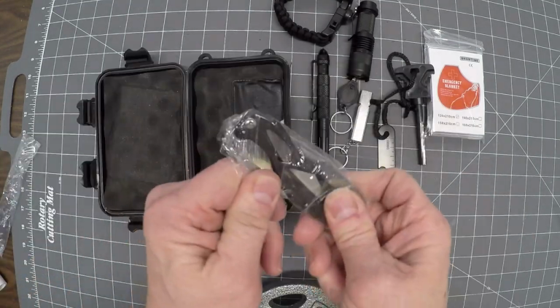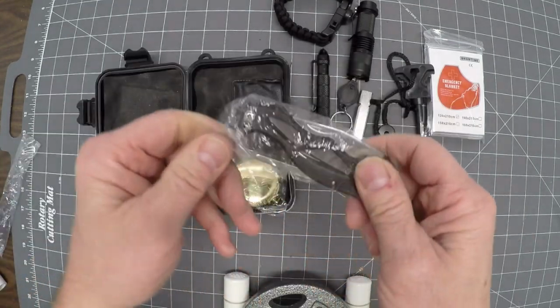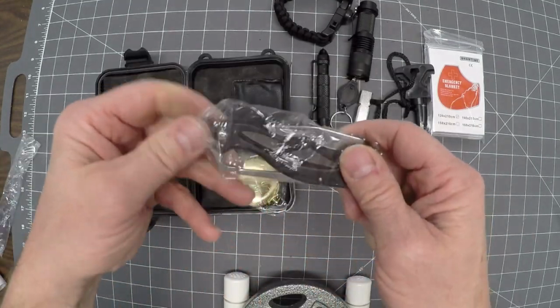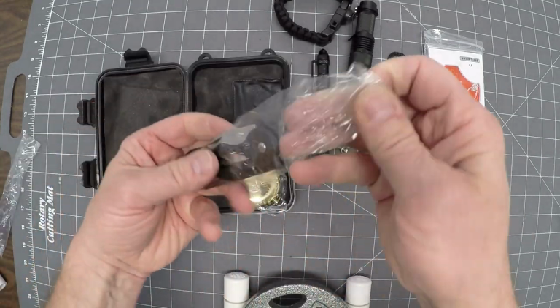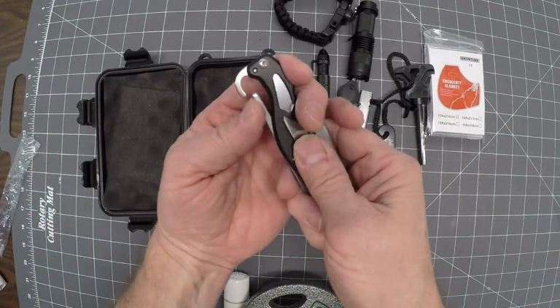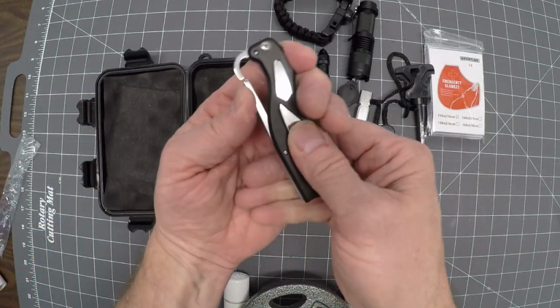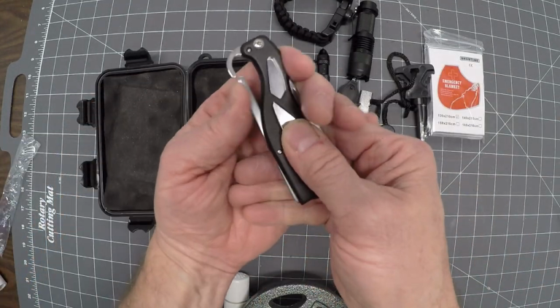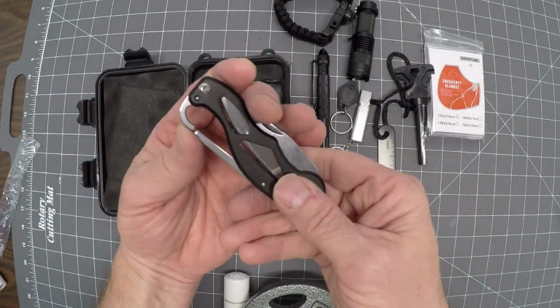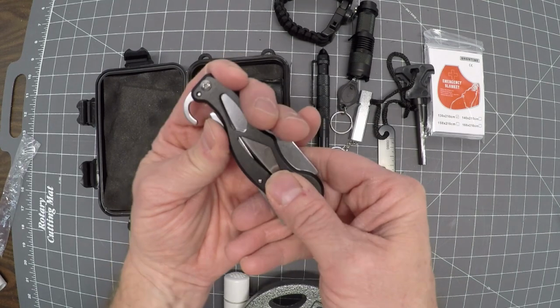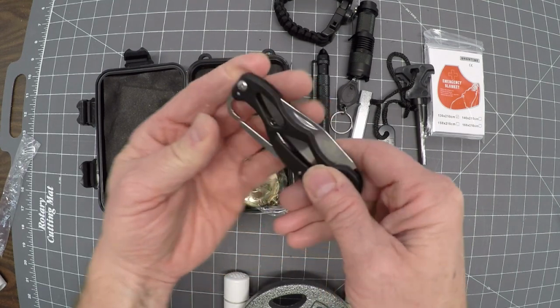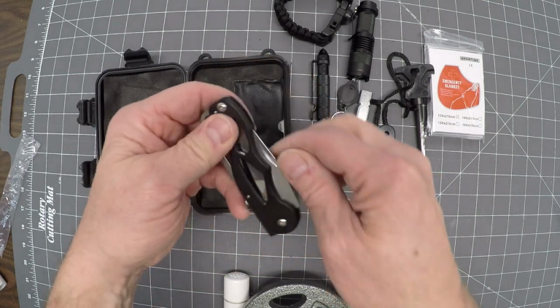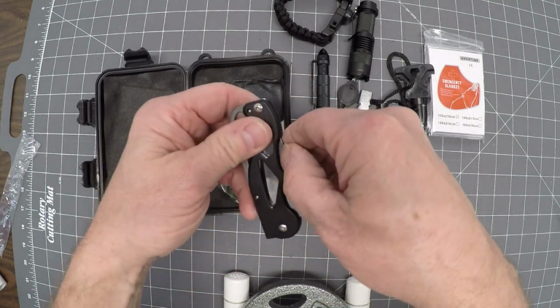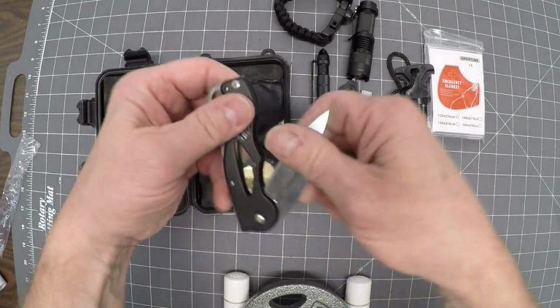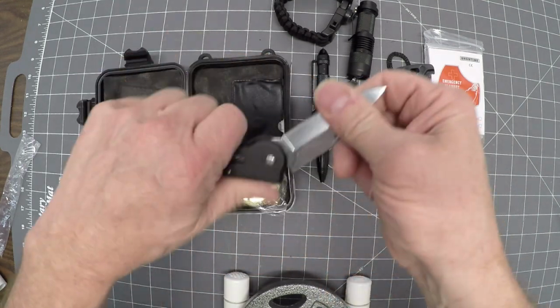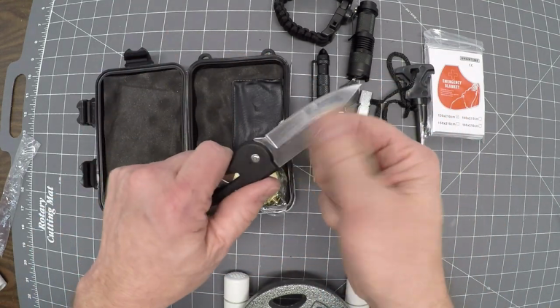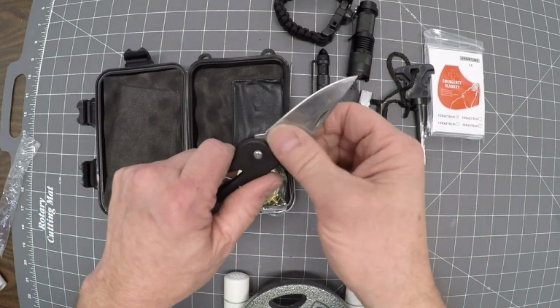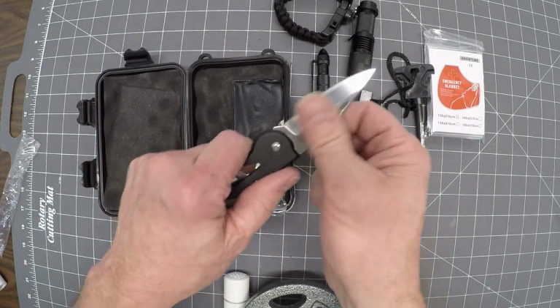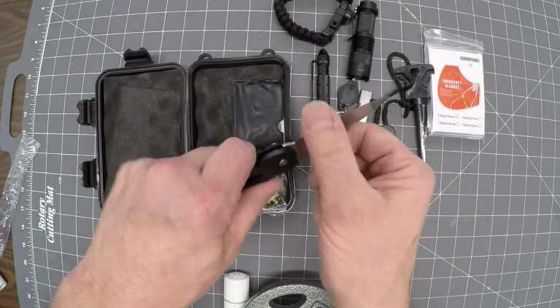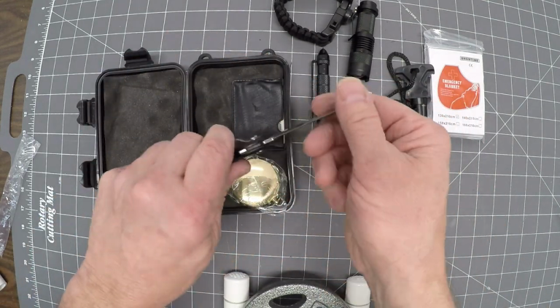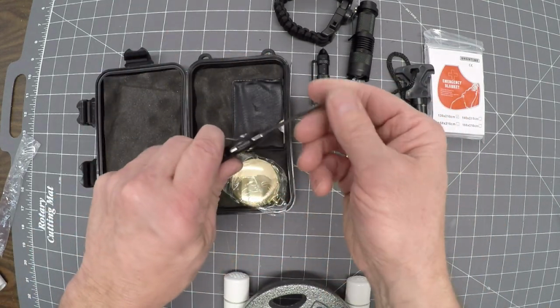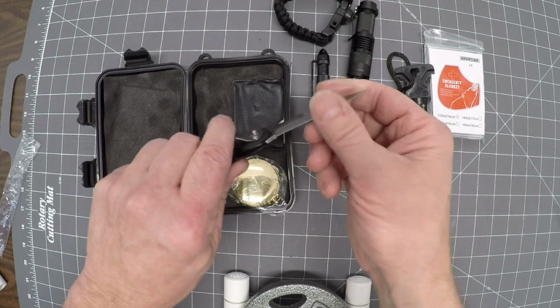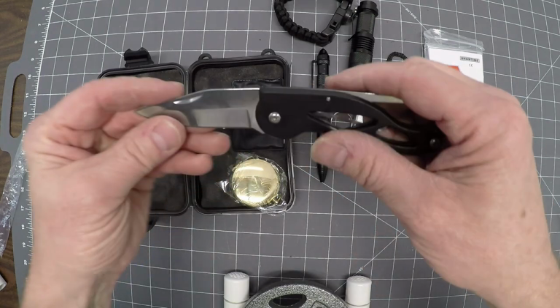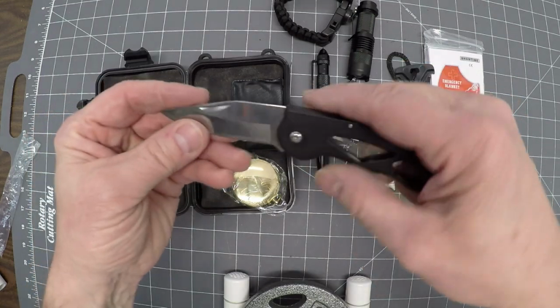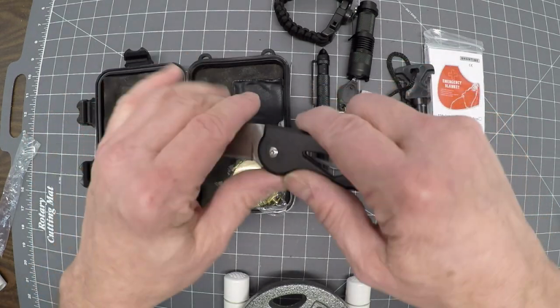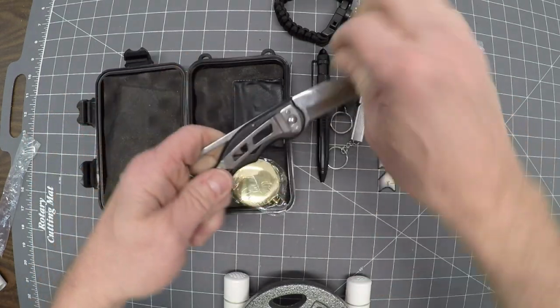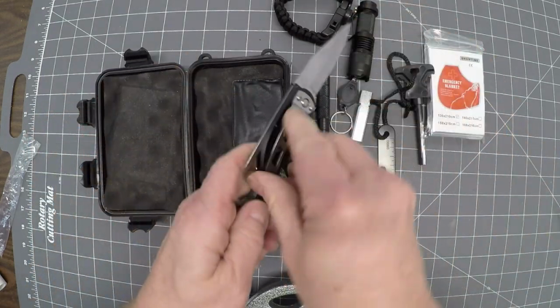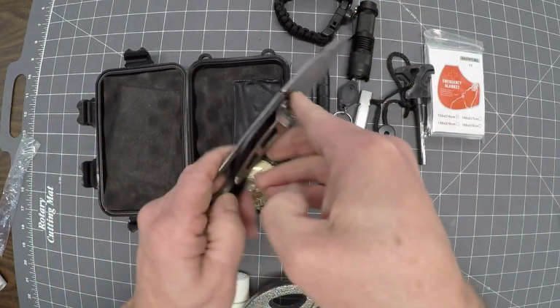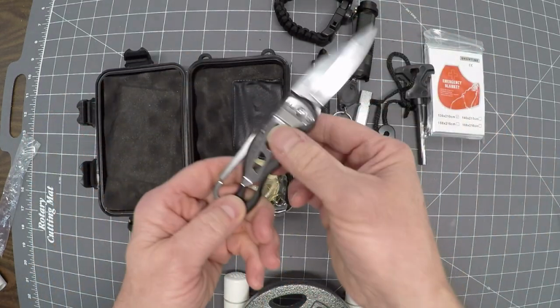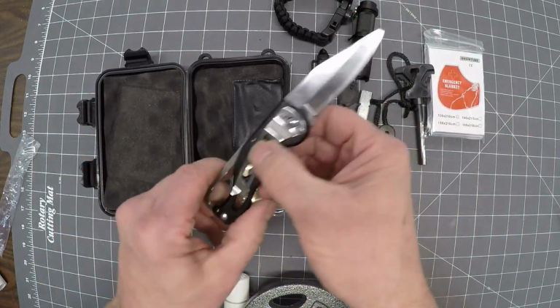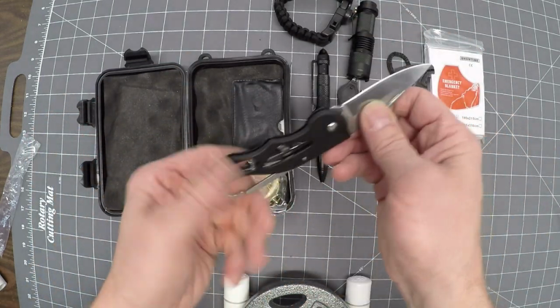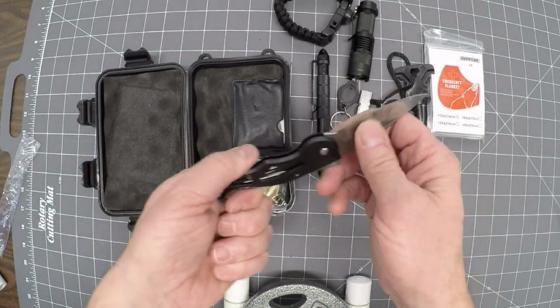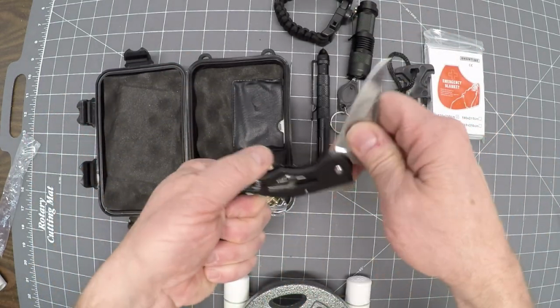This is the knife. A little carabiner clip that is also the release. A little oily. Definitely sharp — two and a half inch blade. Locks well. Clip to put on your belt. Definitely could do the job in a pinch.